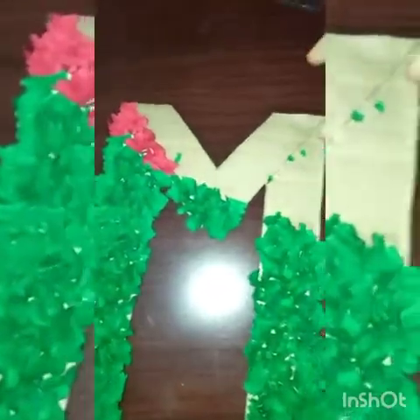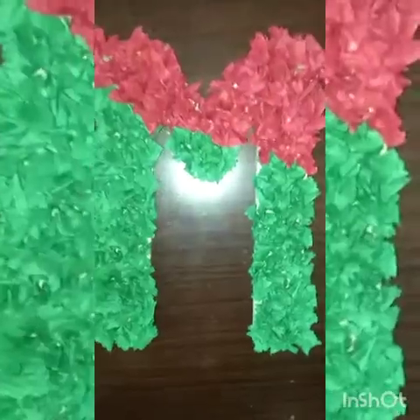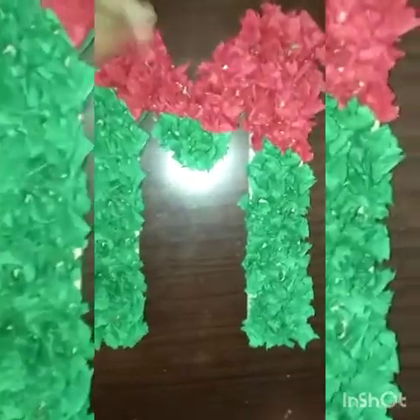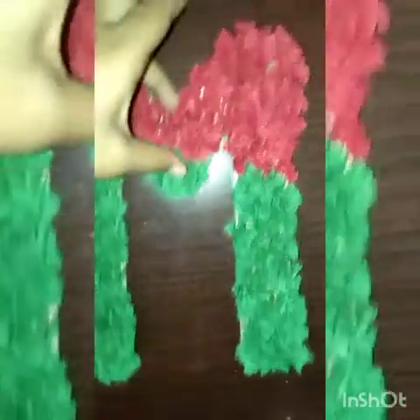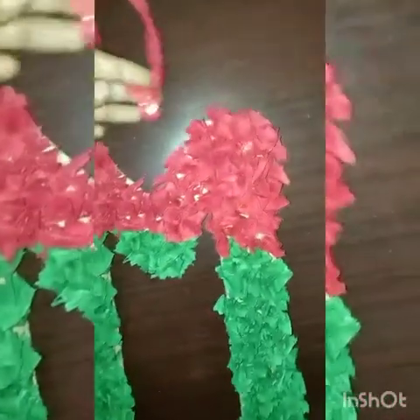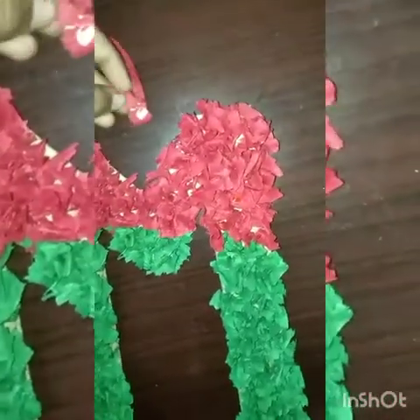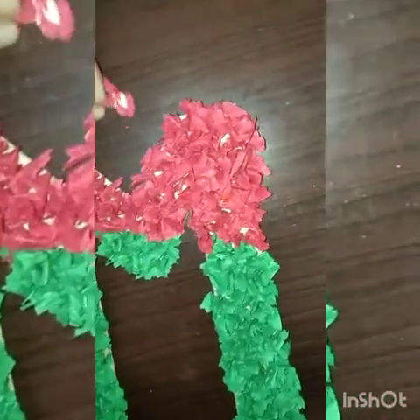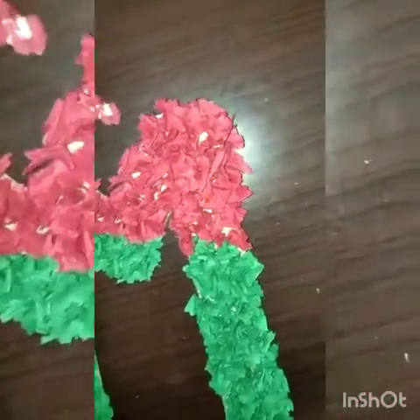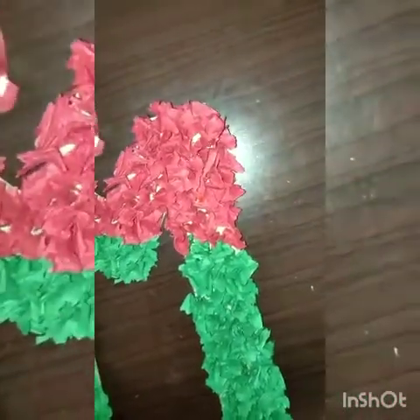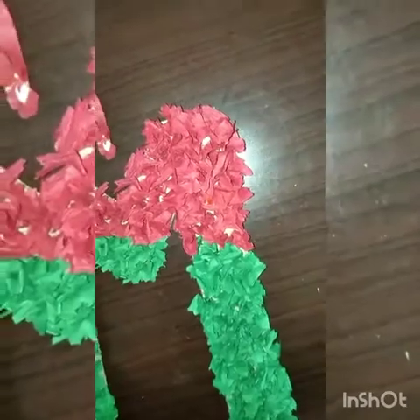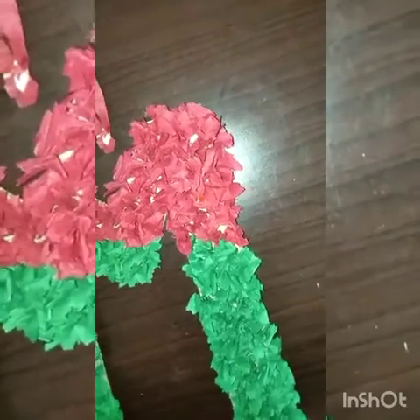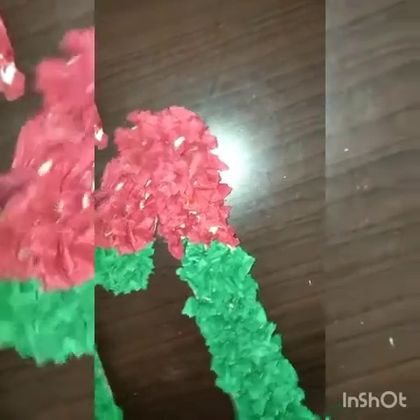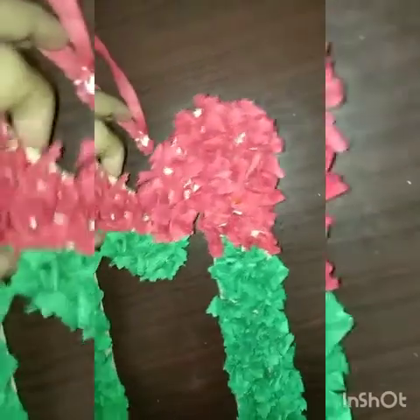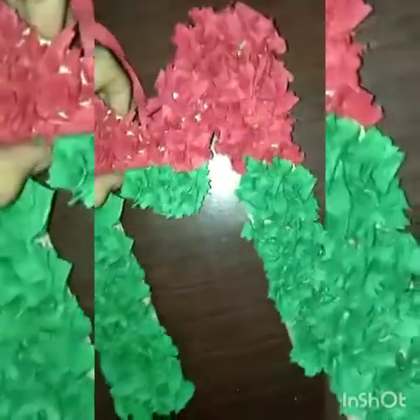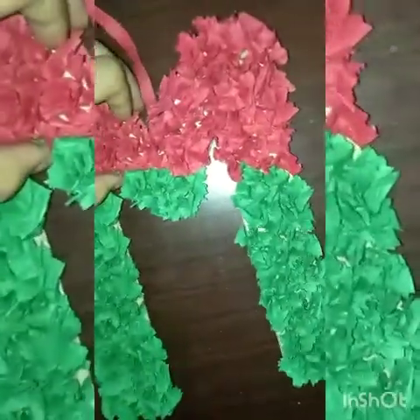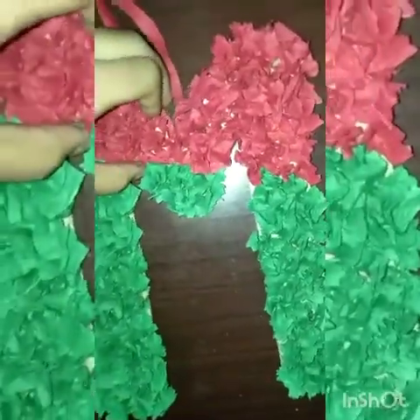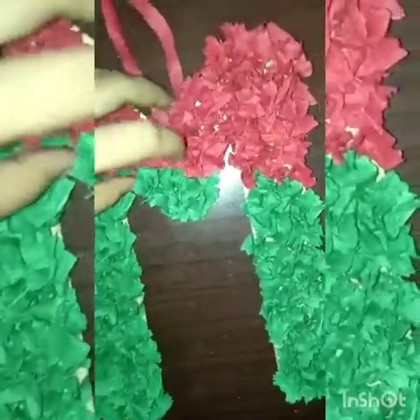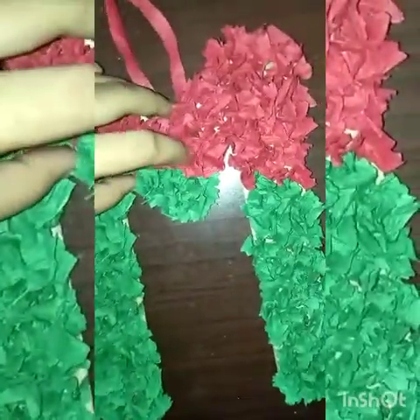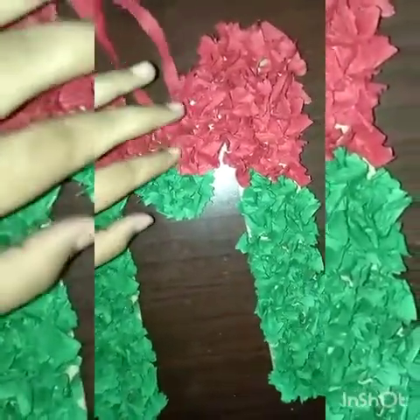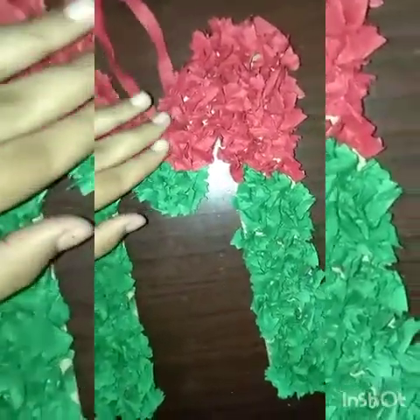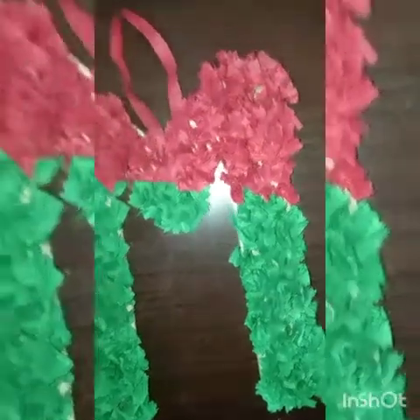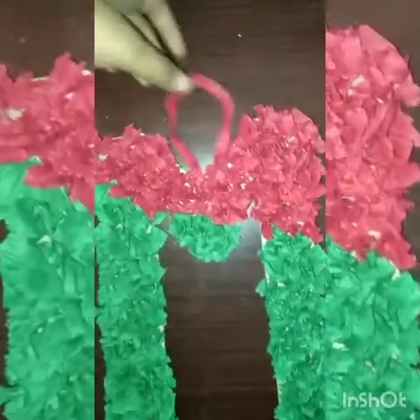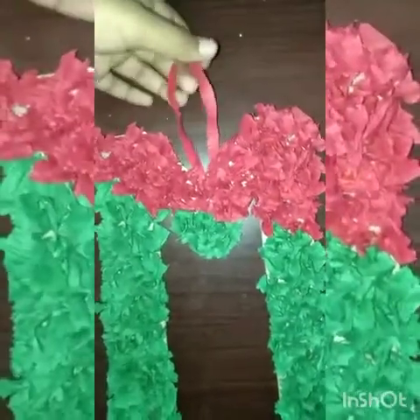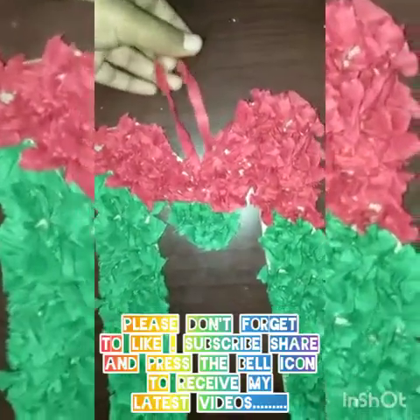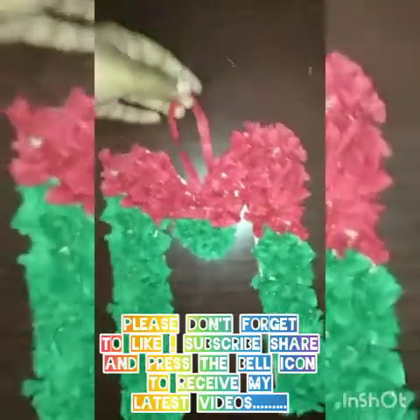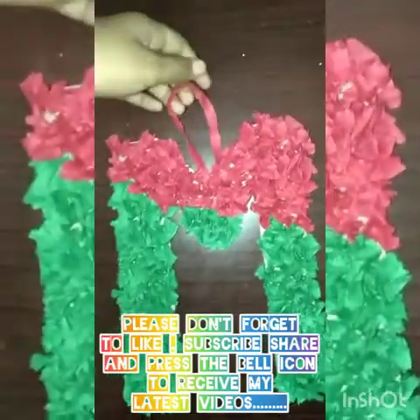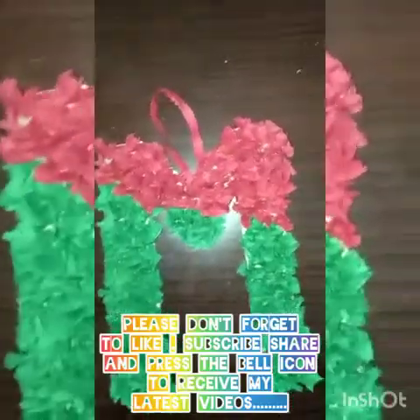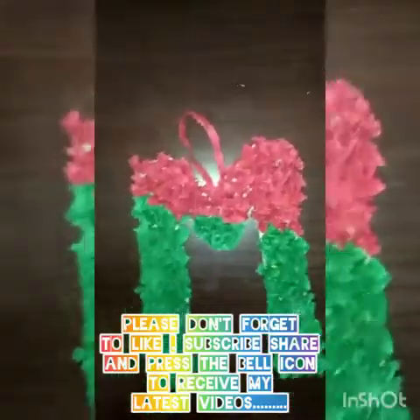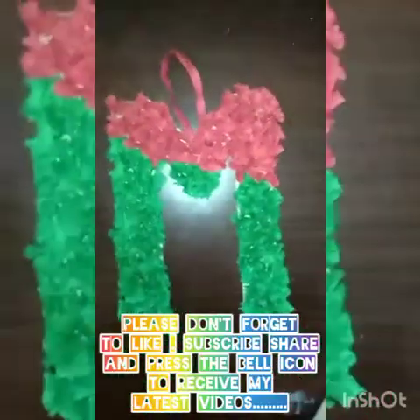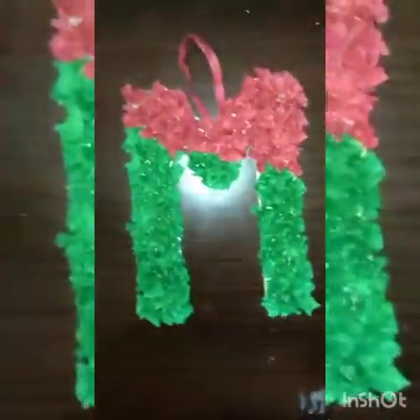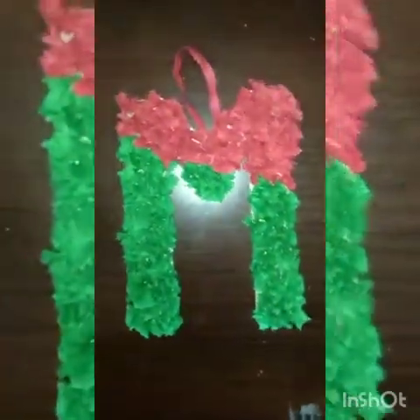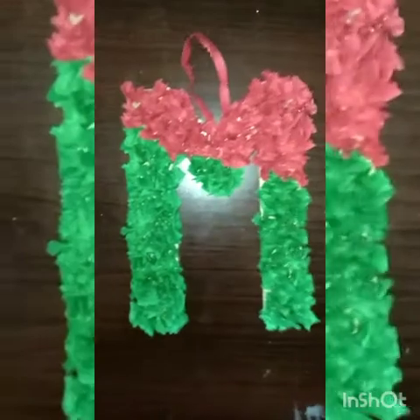Now it is done. Attach a ribbon like this at the back of it. And now you can use it to hang anywhere on the wall. Thanks for watching my video.